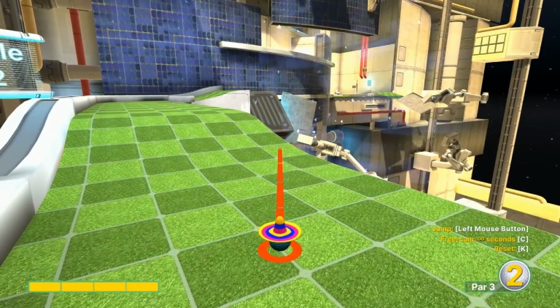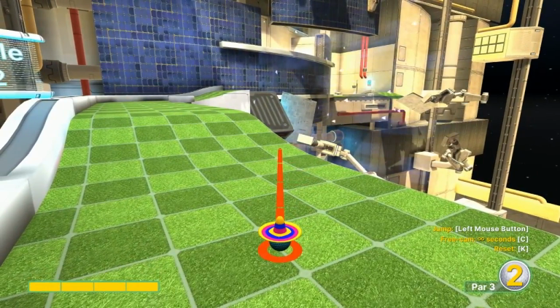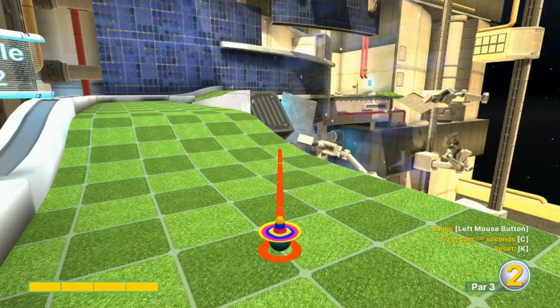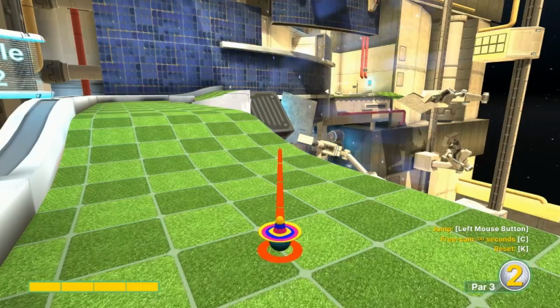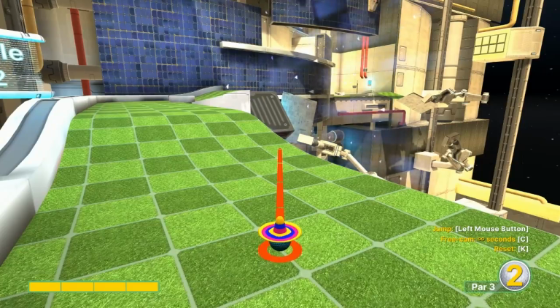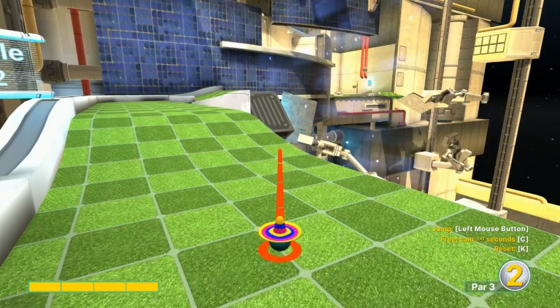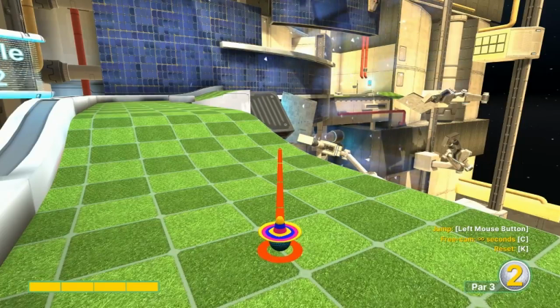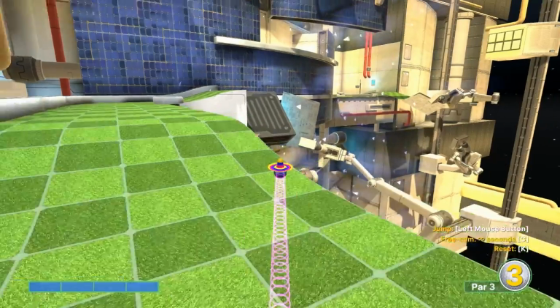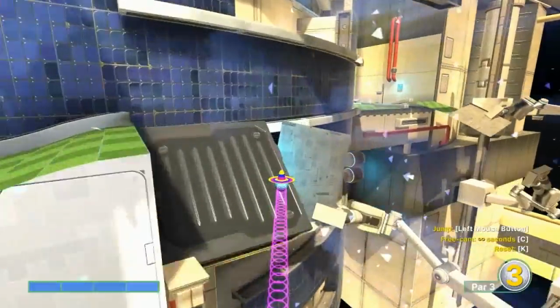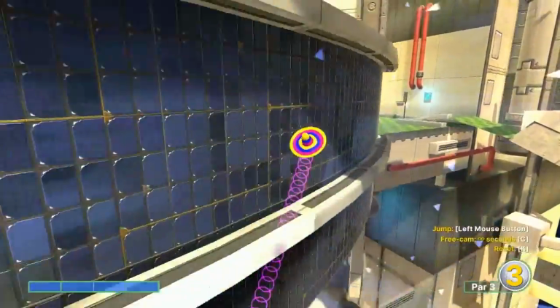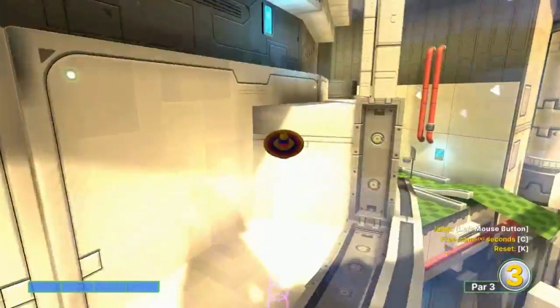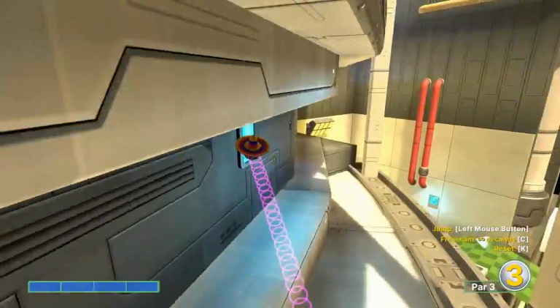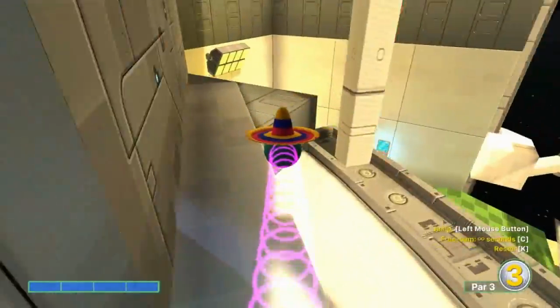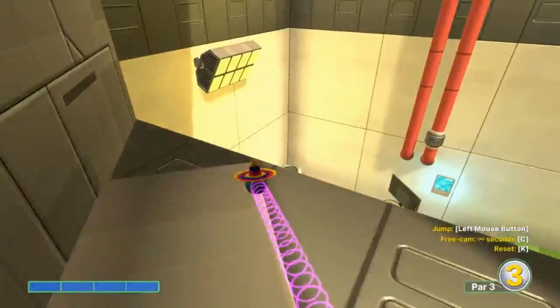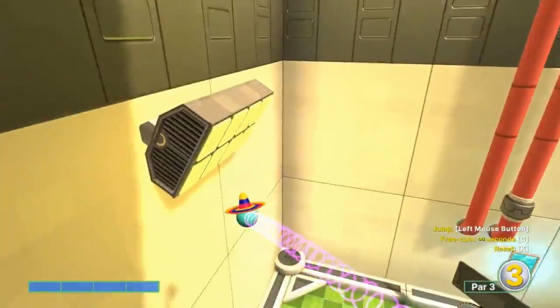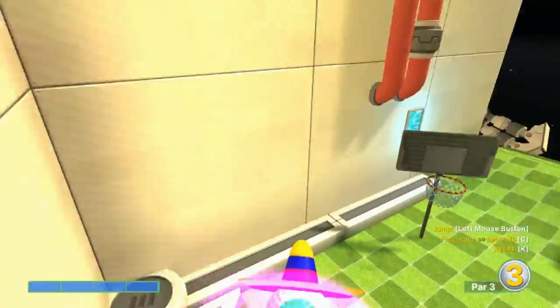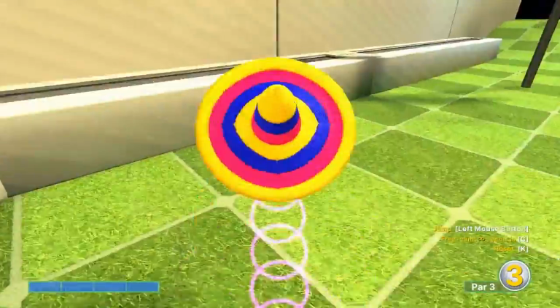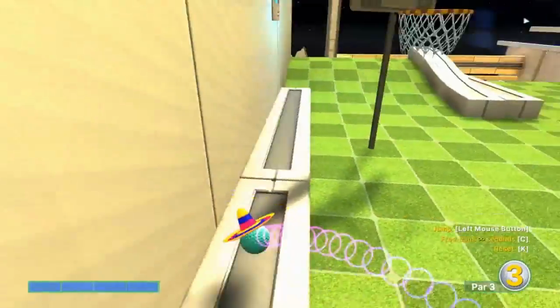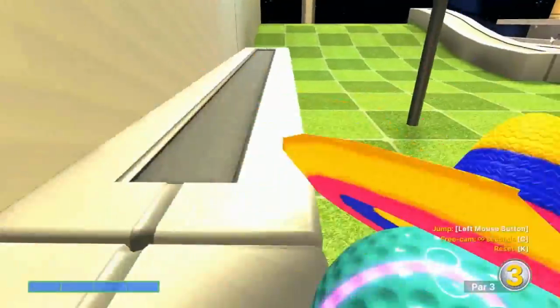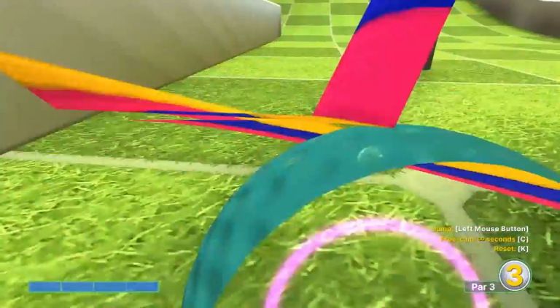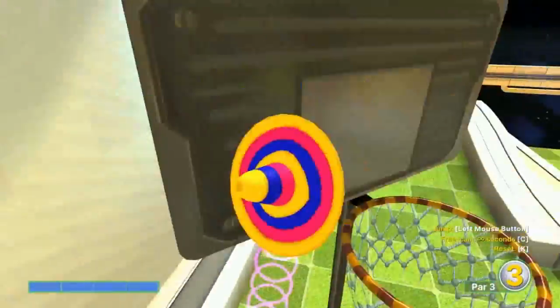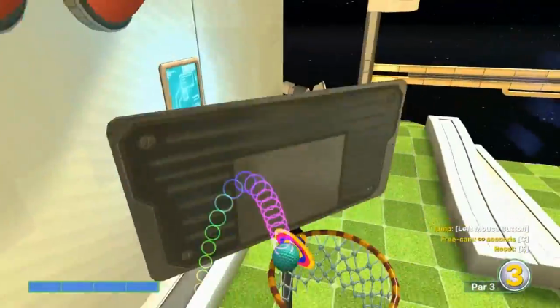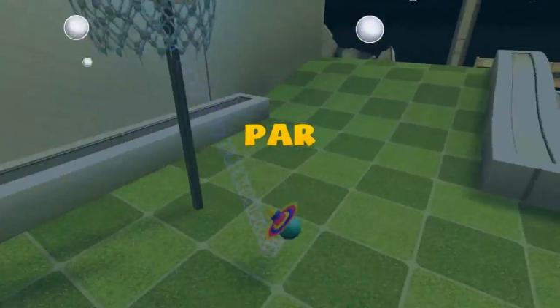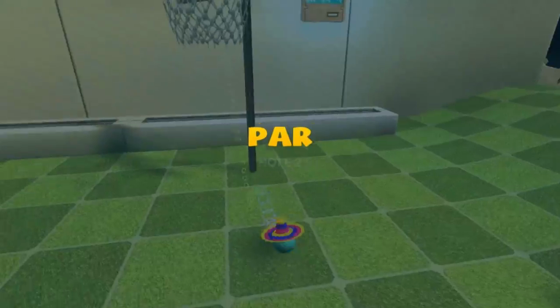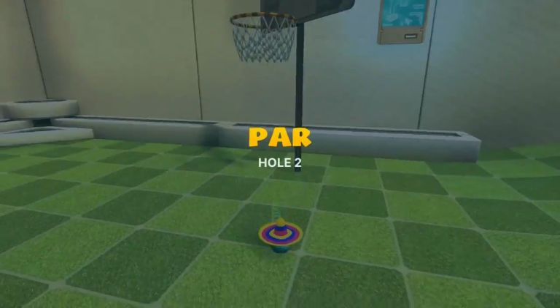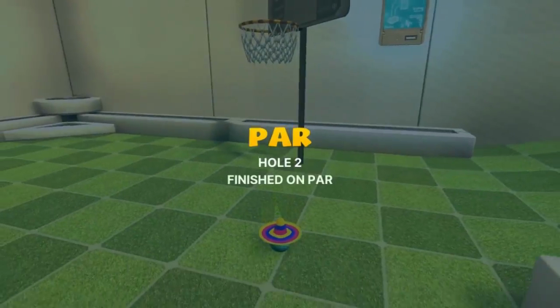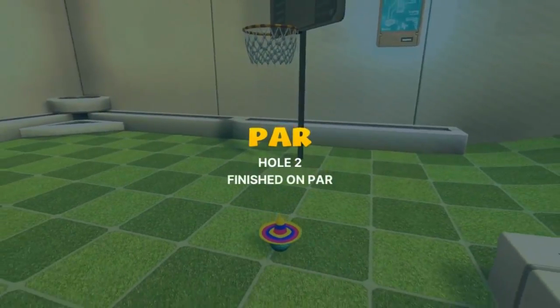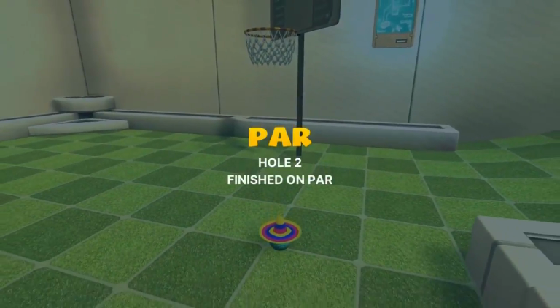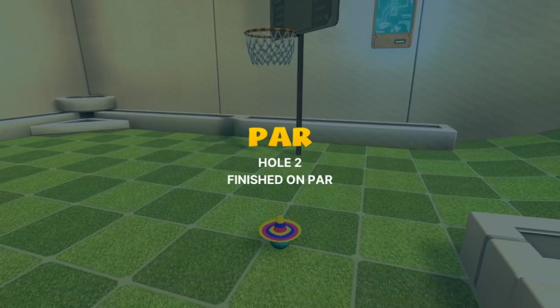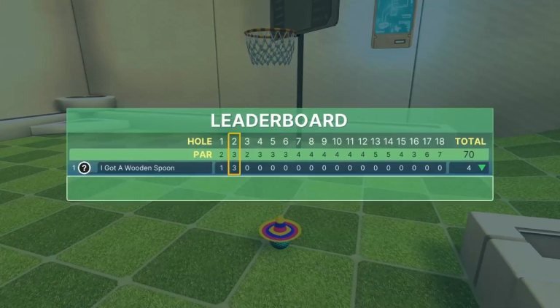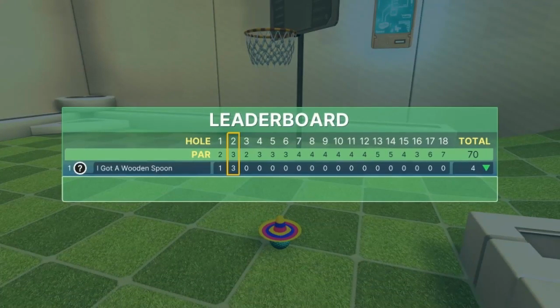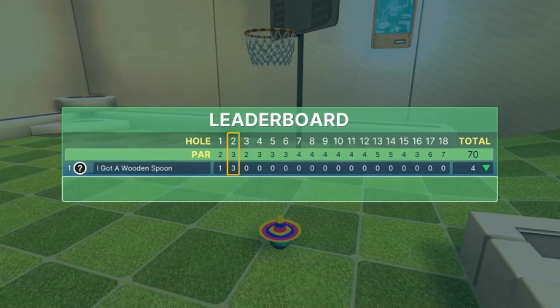Then jump up when you hit the green platform again for your hole-in-one.